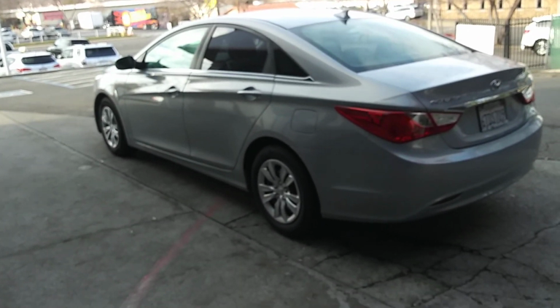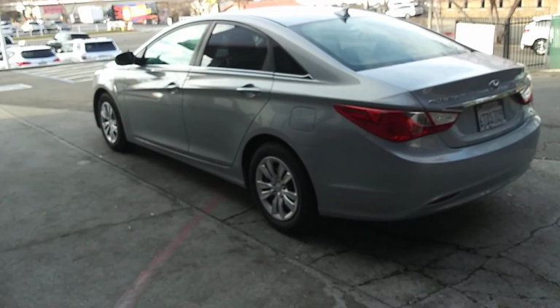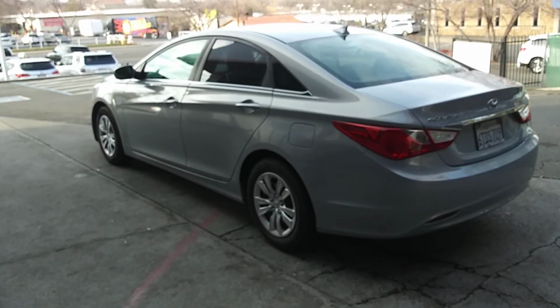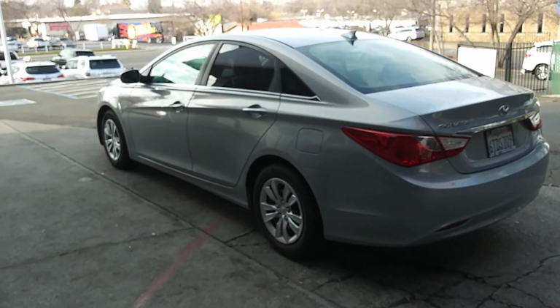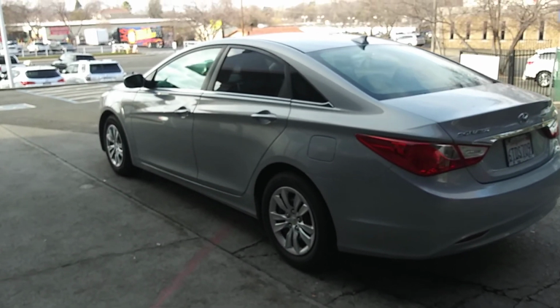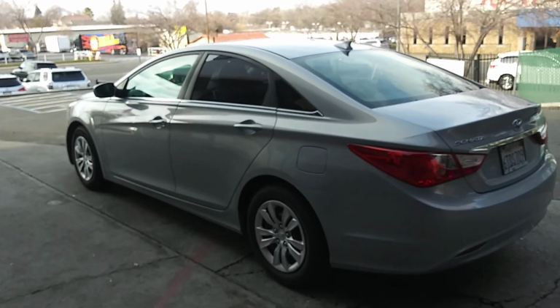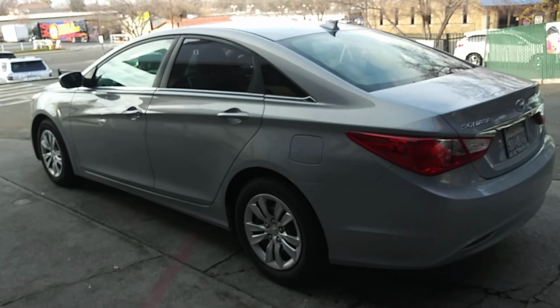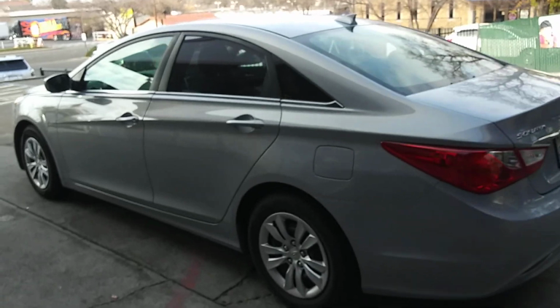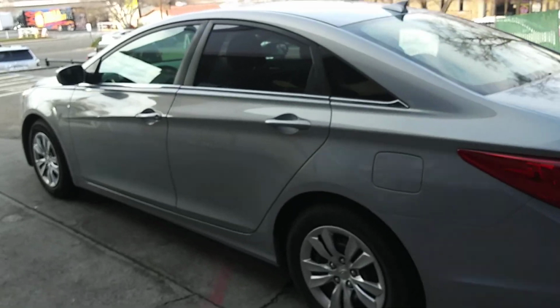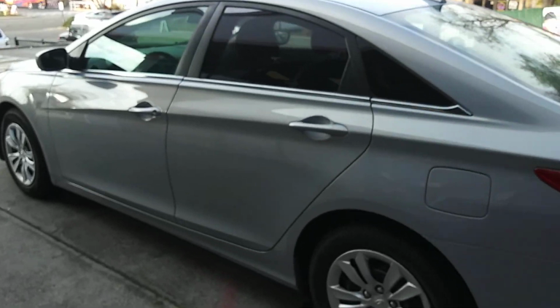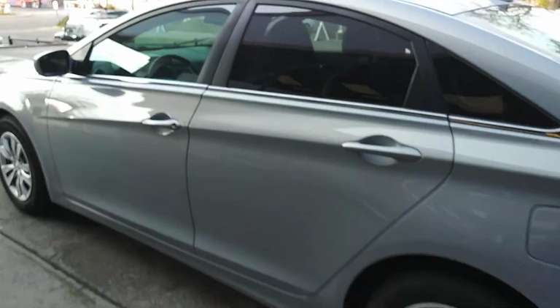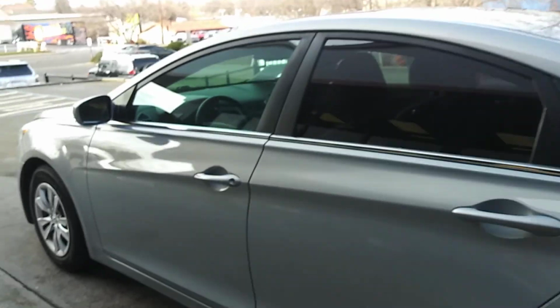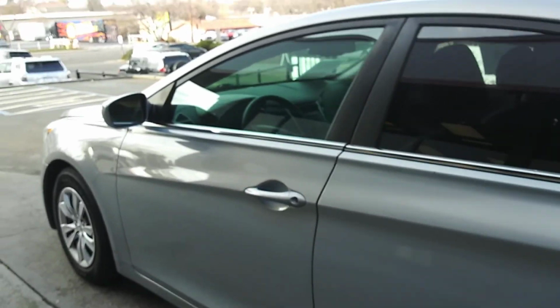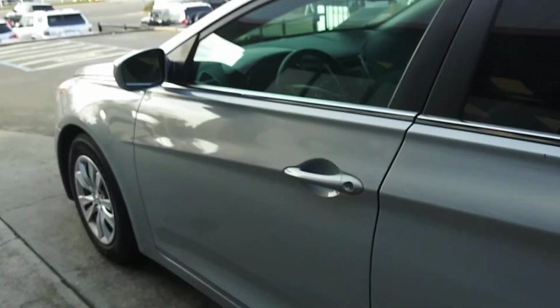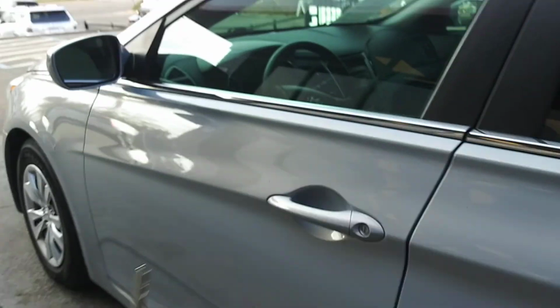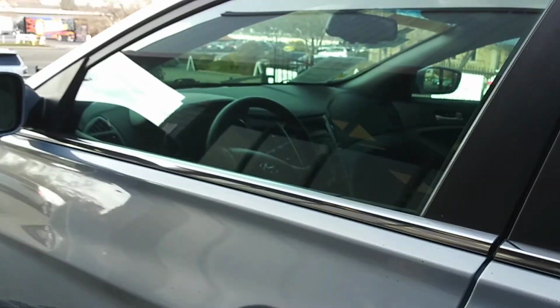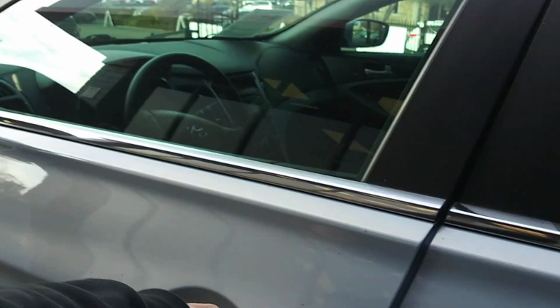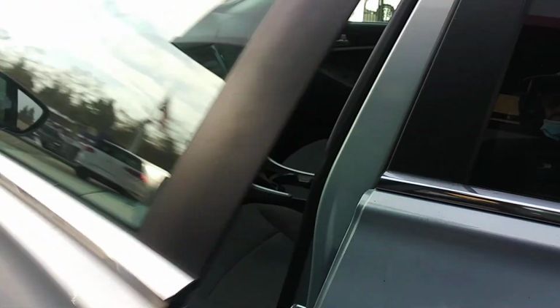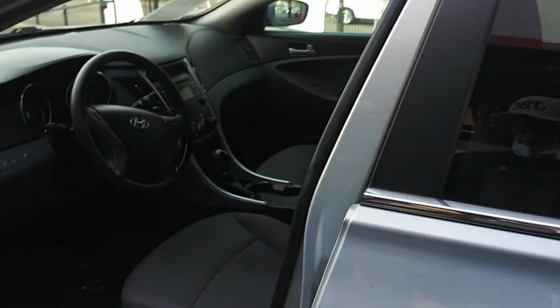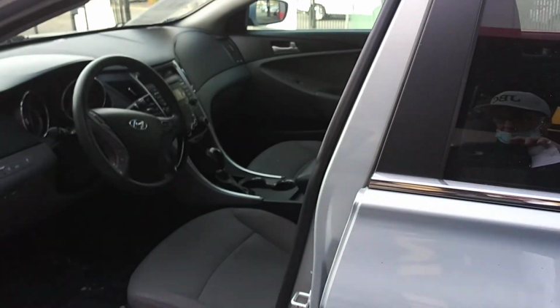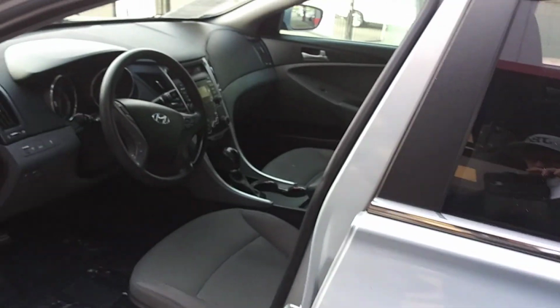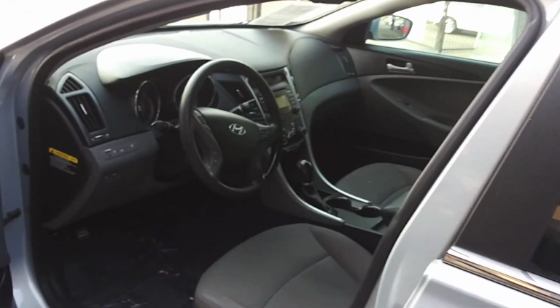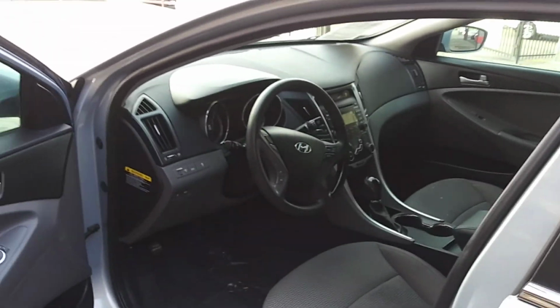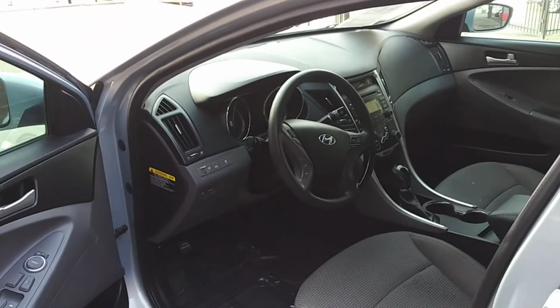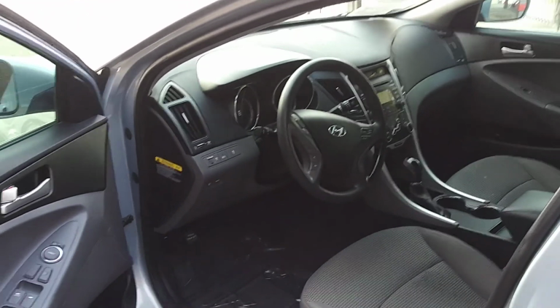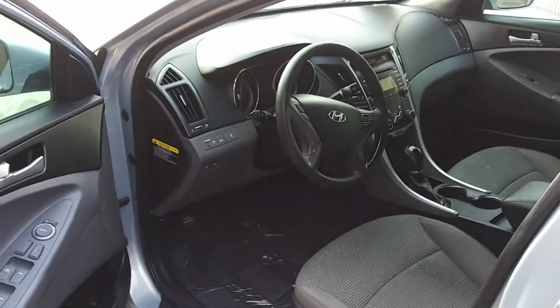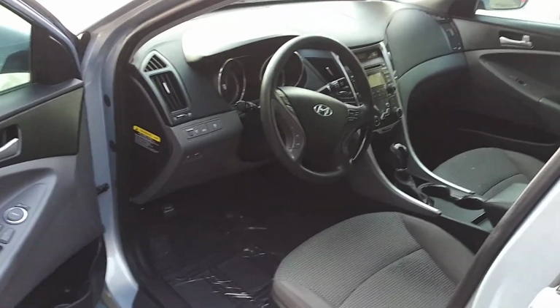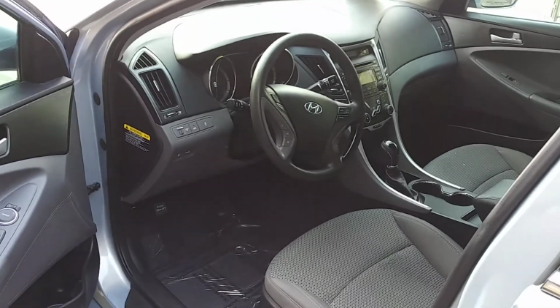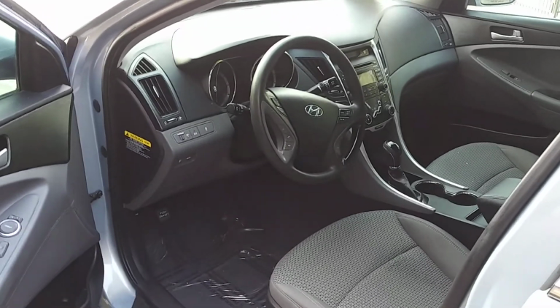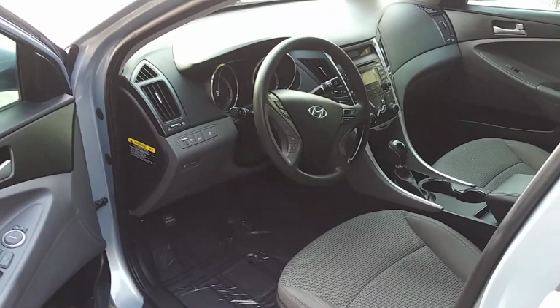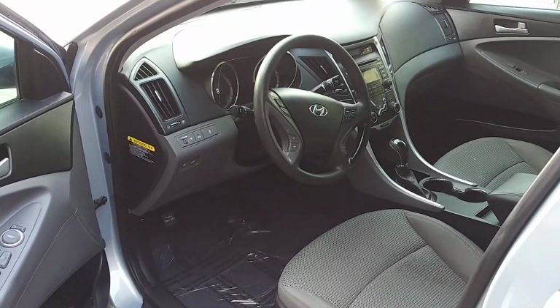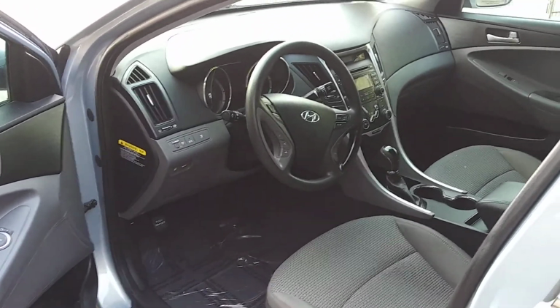Look at this thing shine — this thing's a nice looking car. Nice inside also, guys.